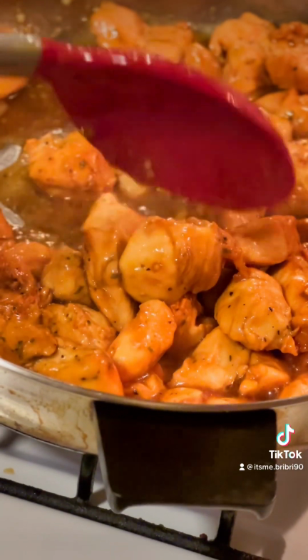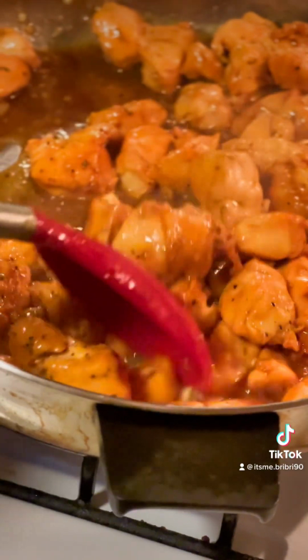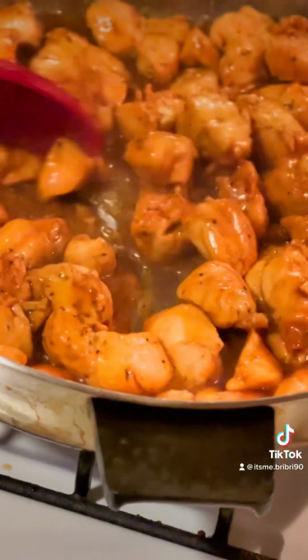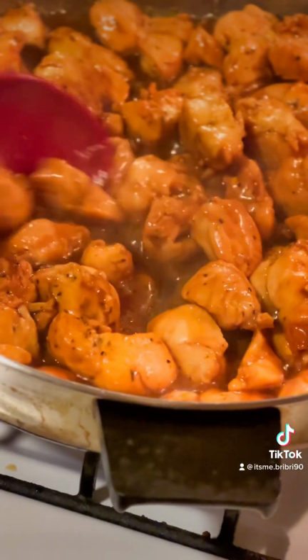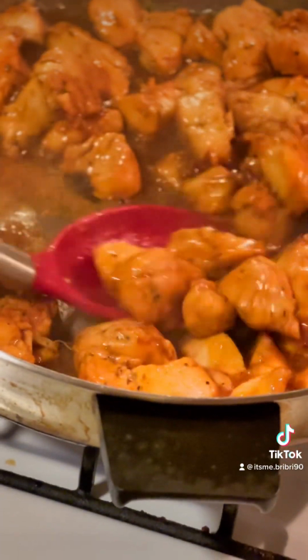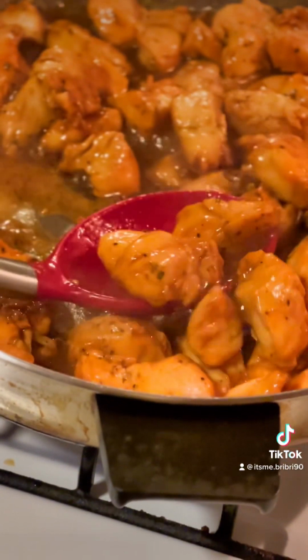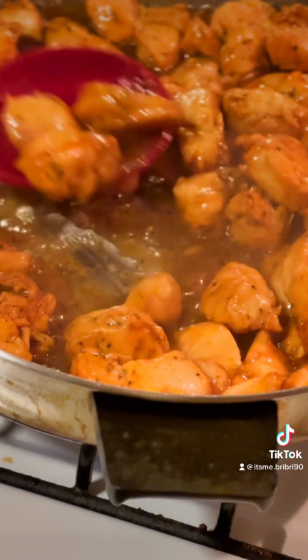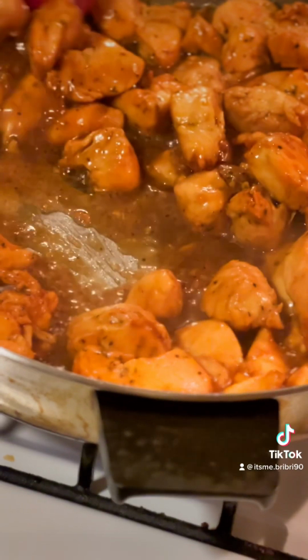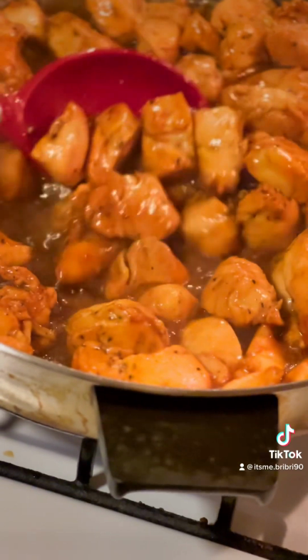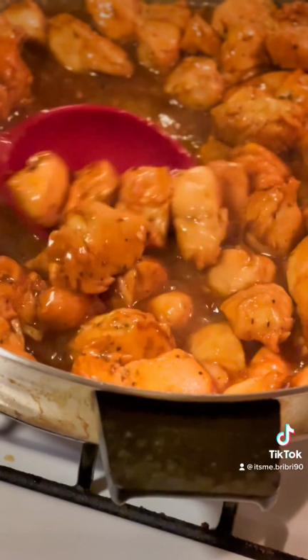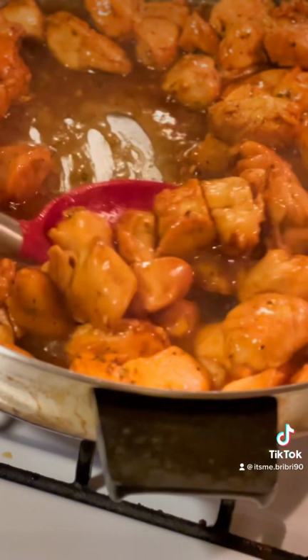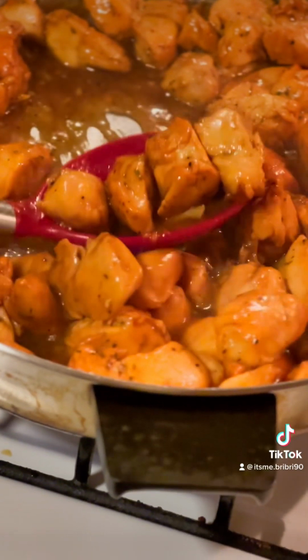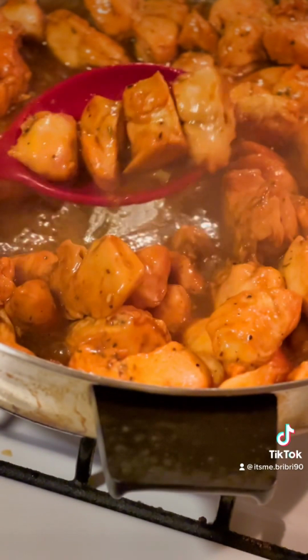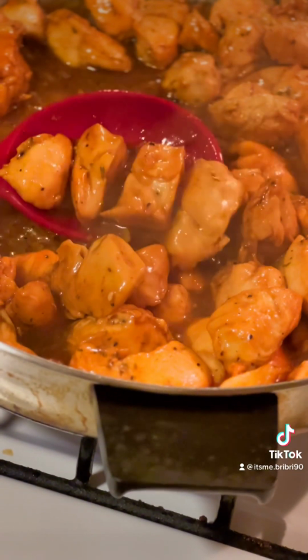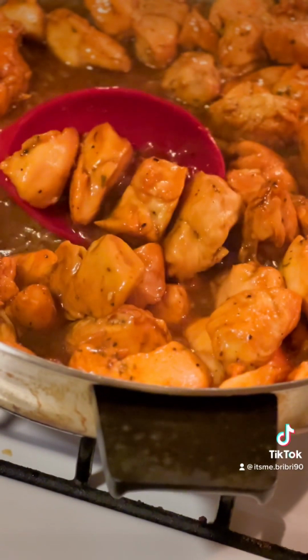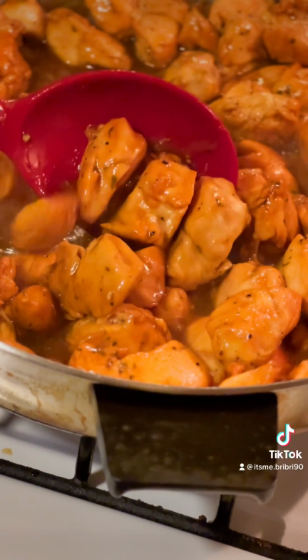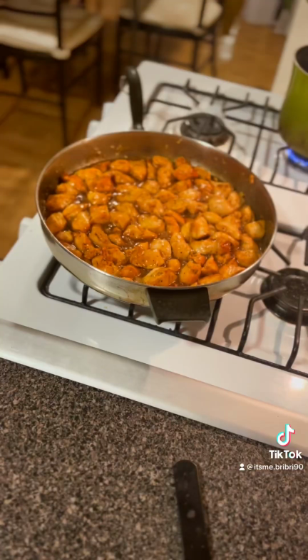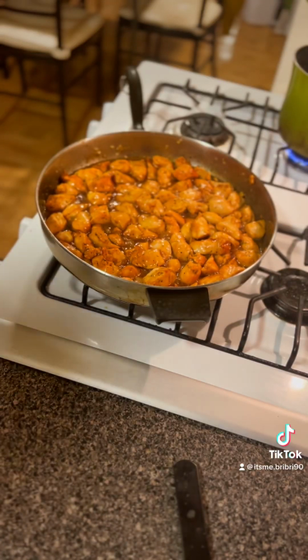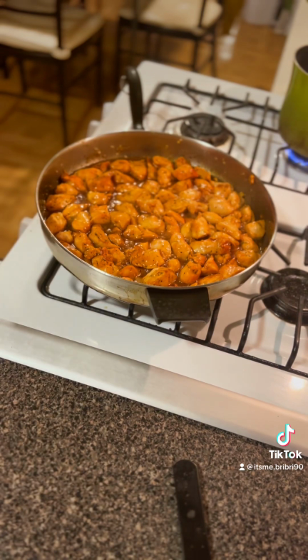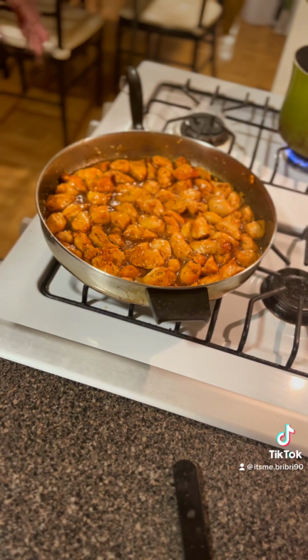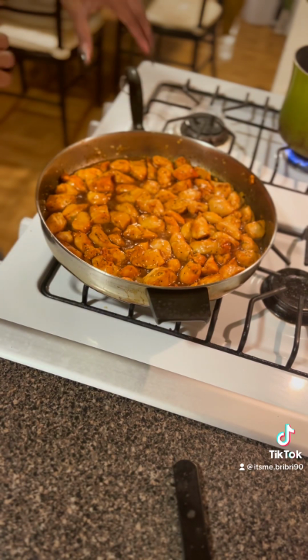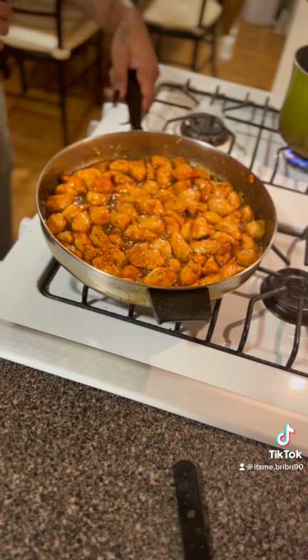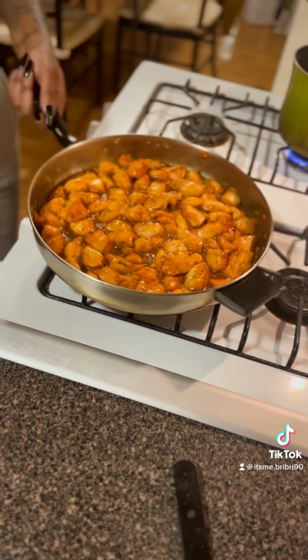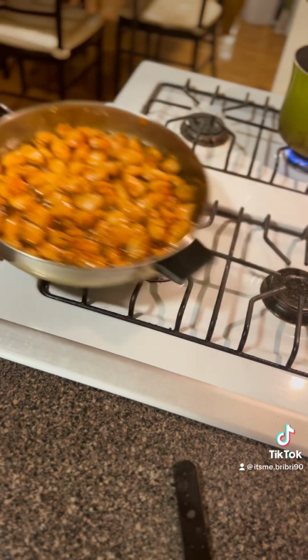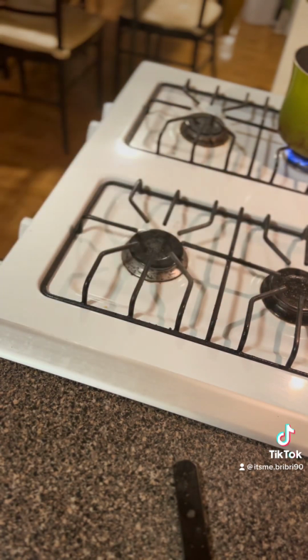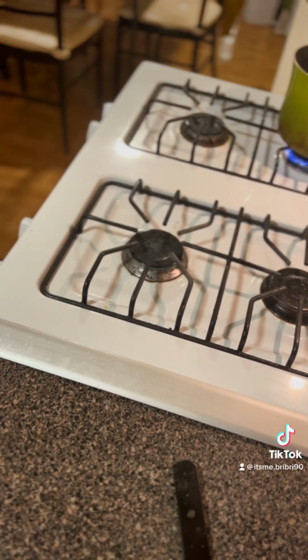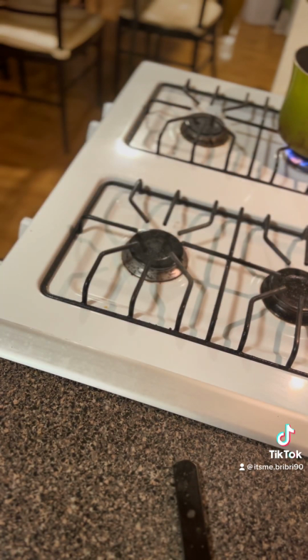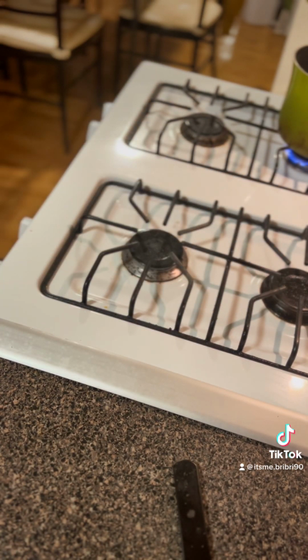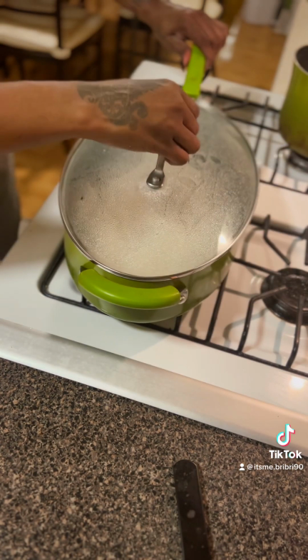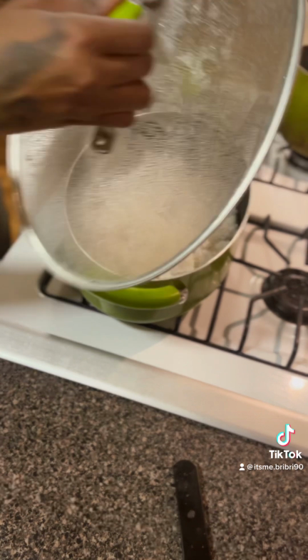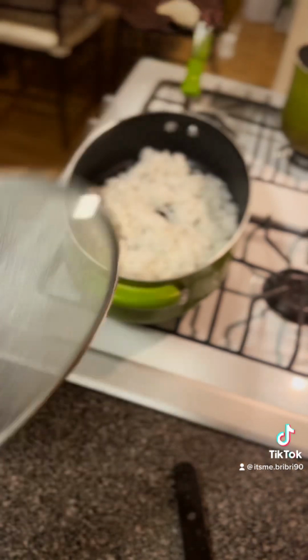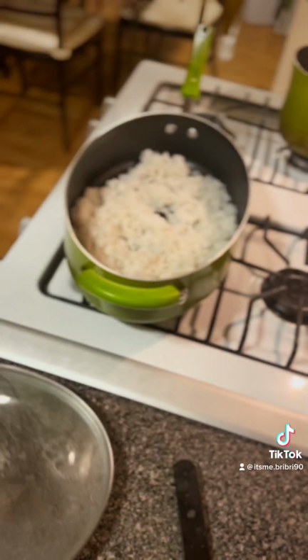That chicken is so tender and juicy. I cannot wait for you guys to try this when you make it. It is so good, so well seasoned. Once that's done, you're going to take it off the fire and put that to the side.